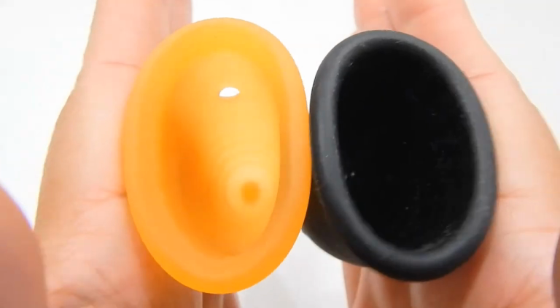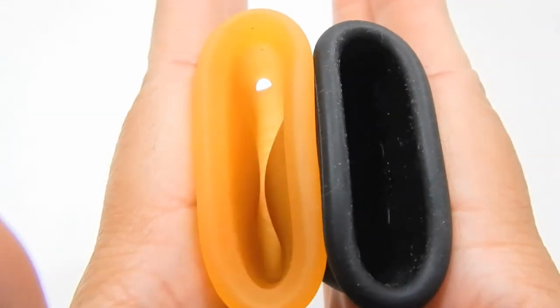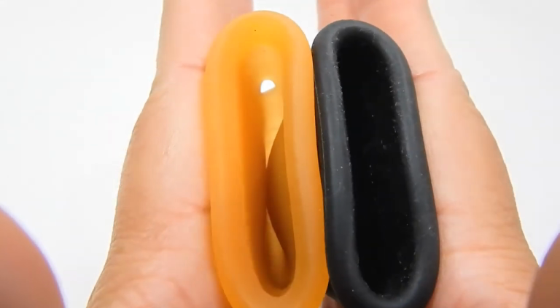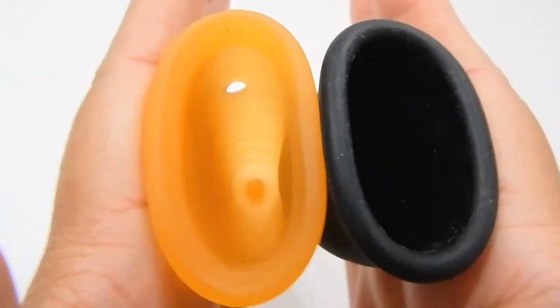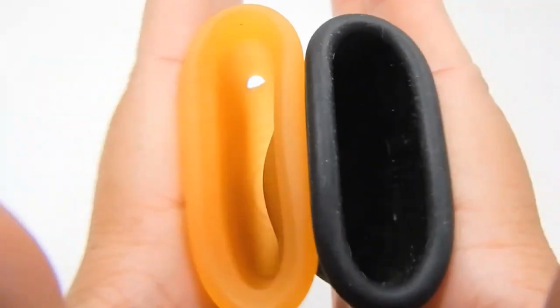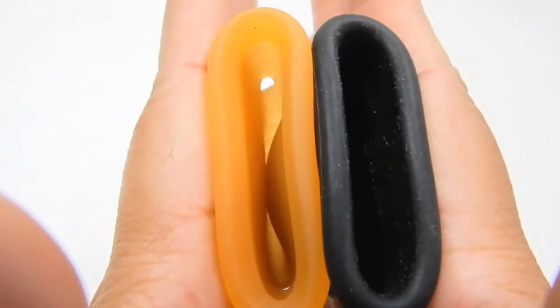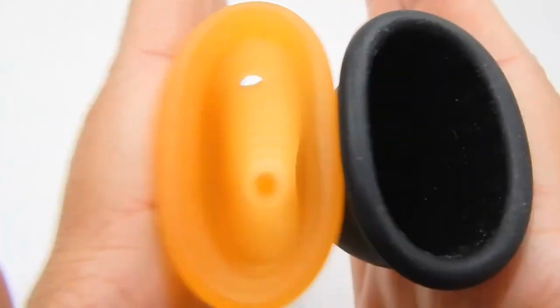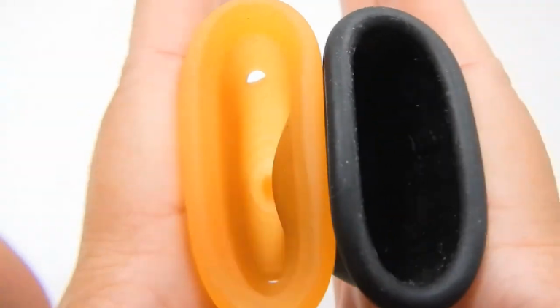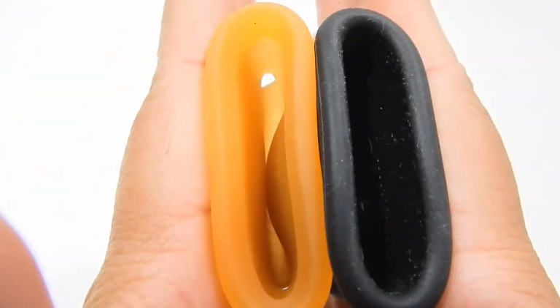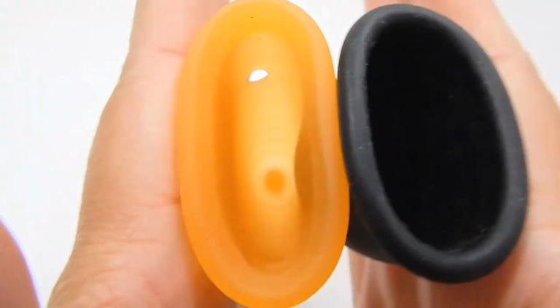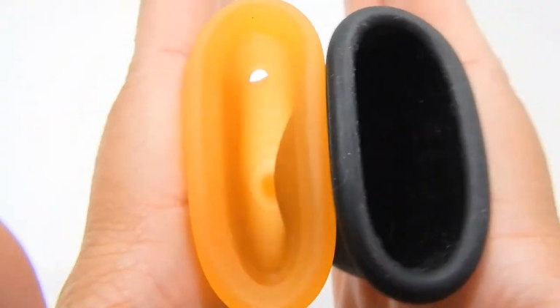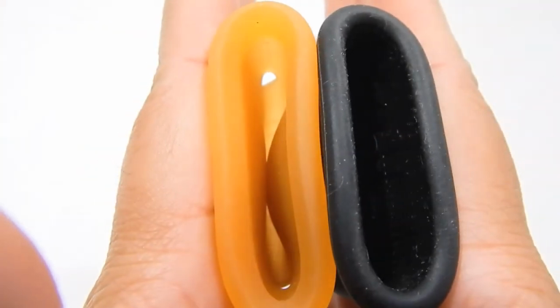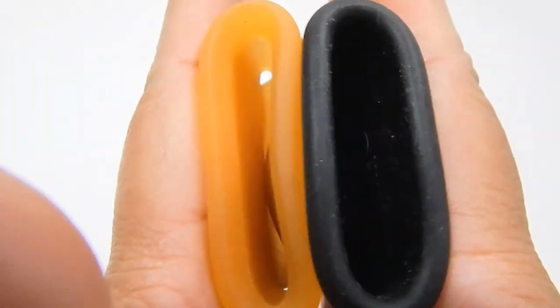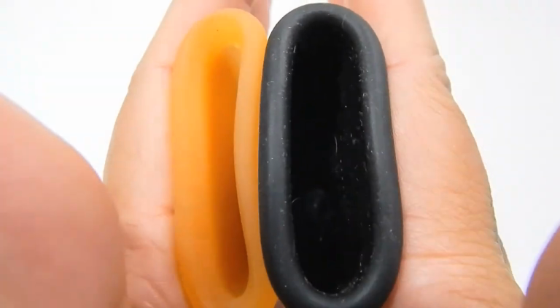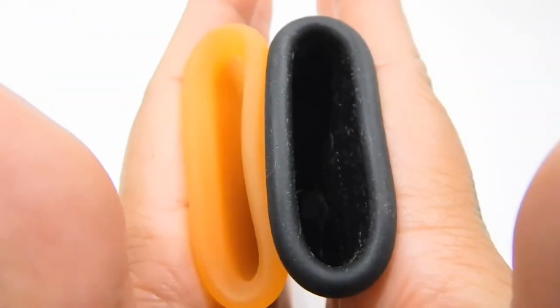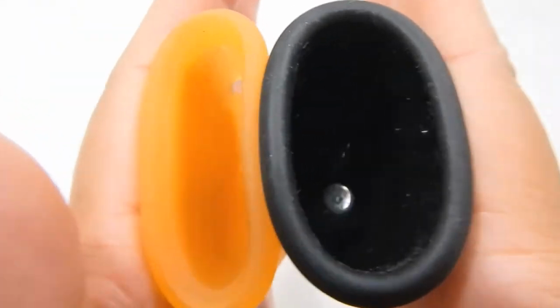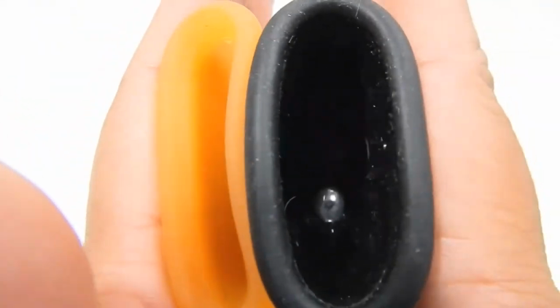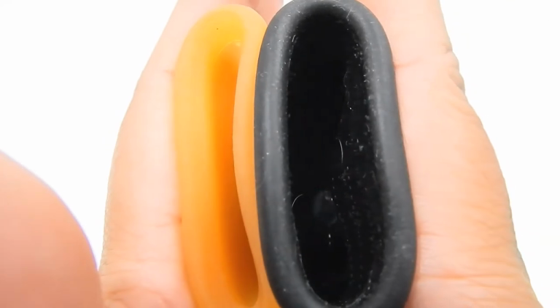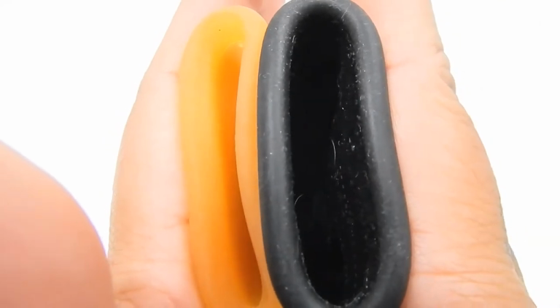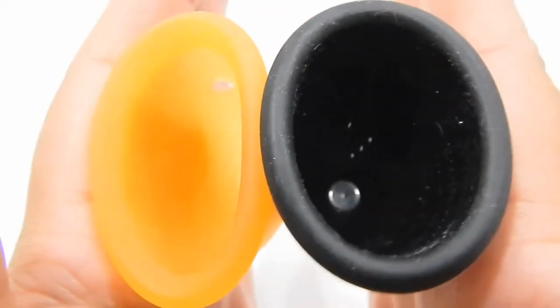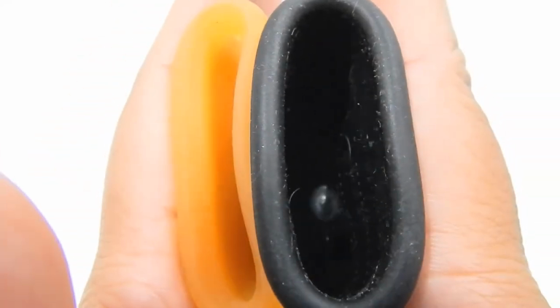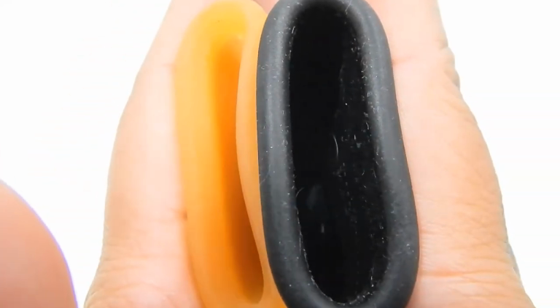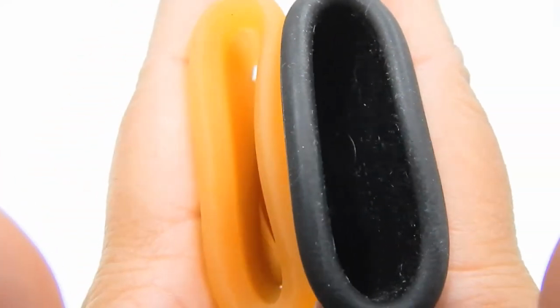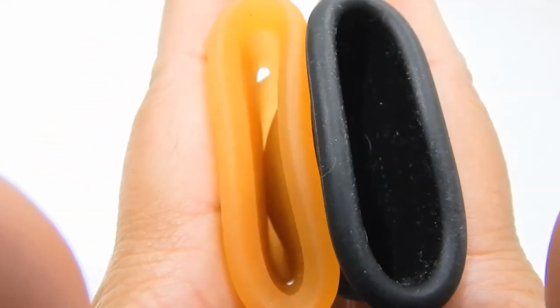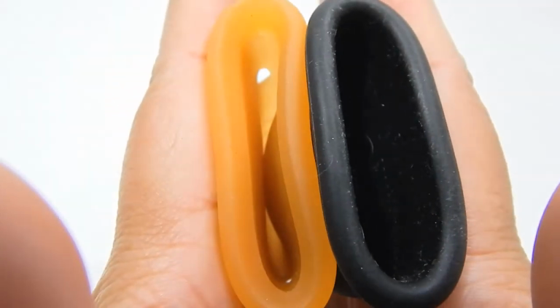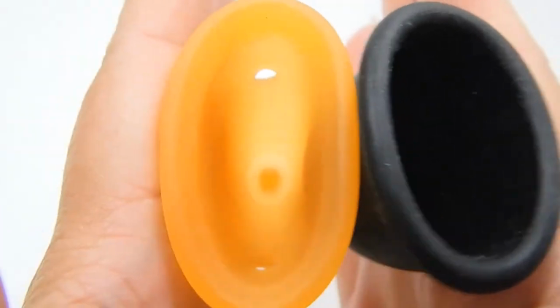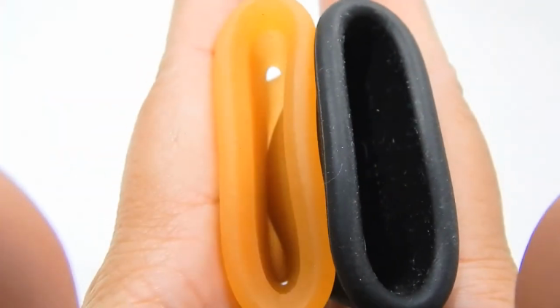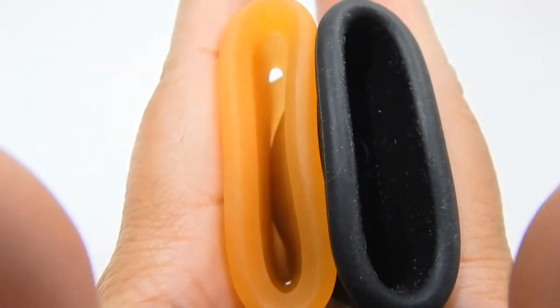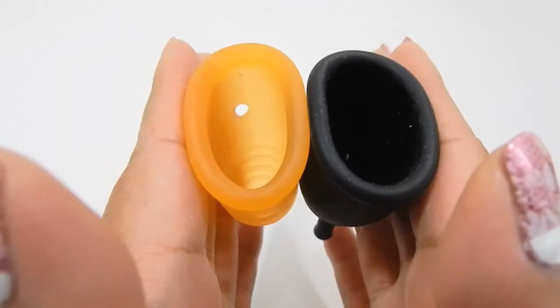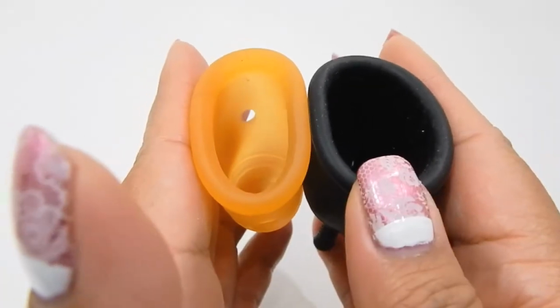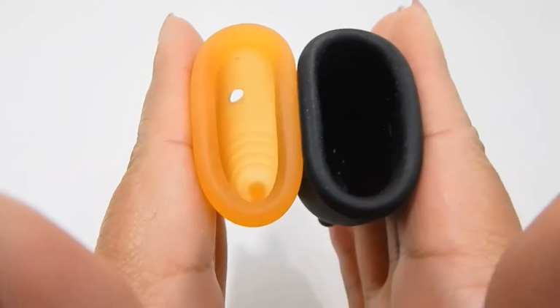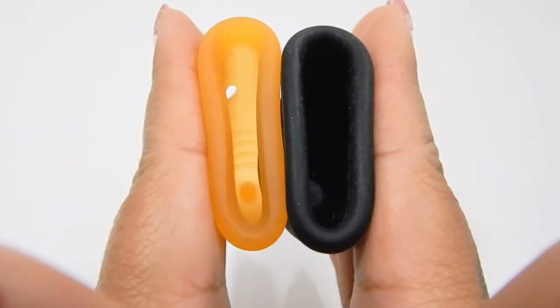Here is the inside of the Maluna again, and the inside of the Ruby Cup, and just the rims.